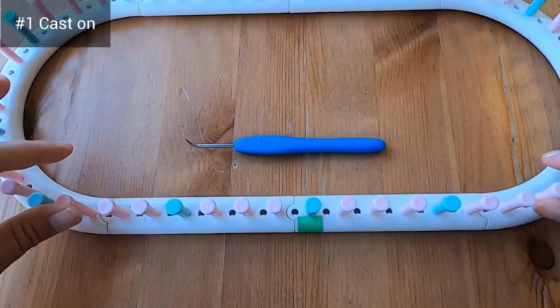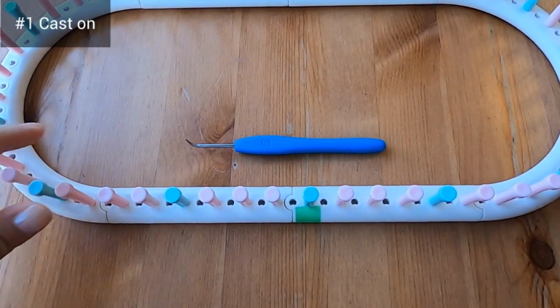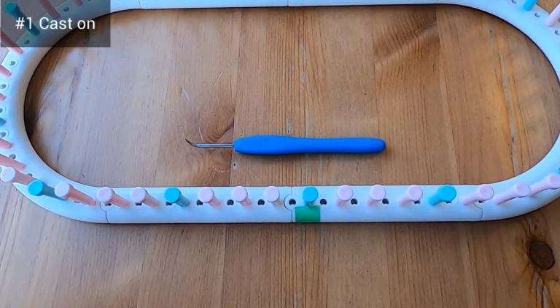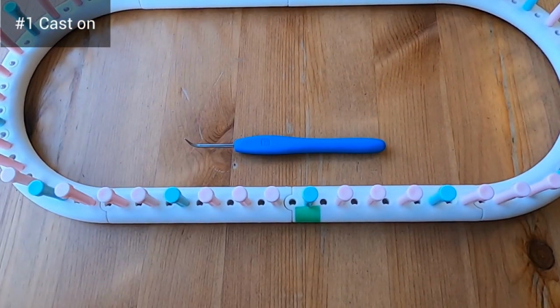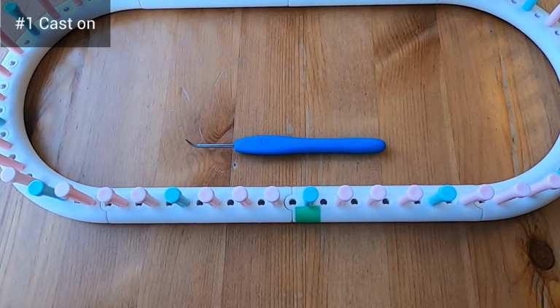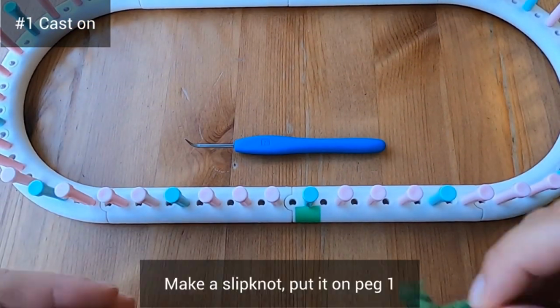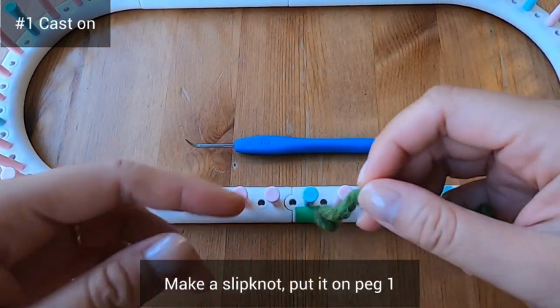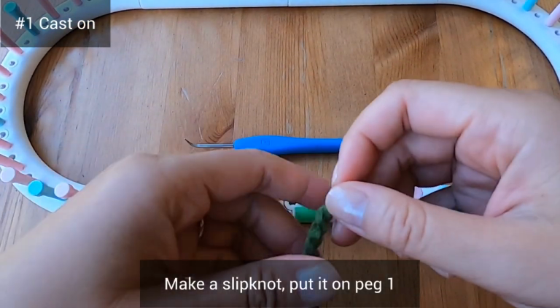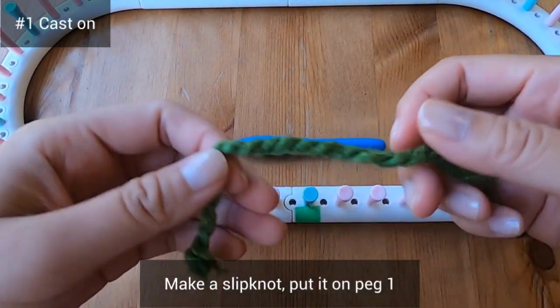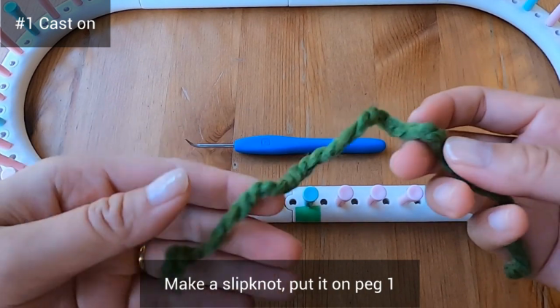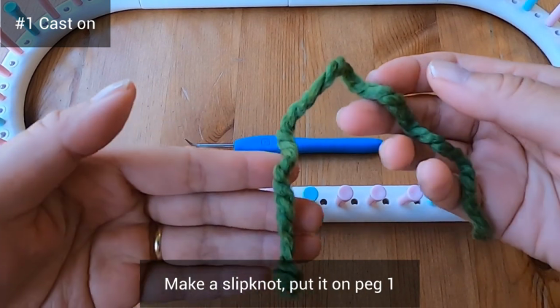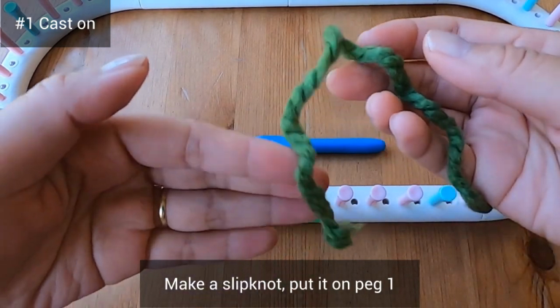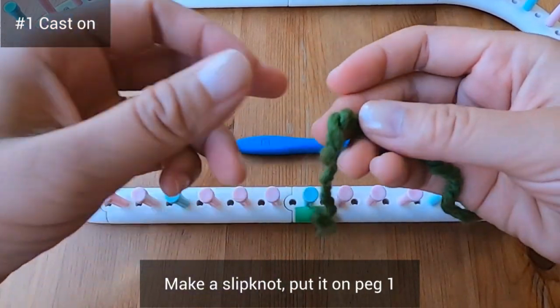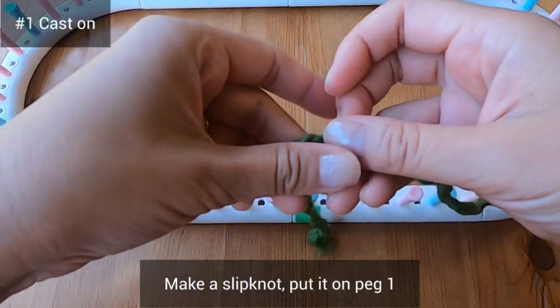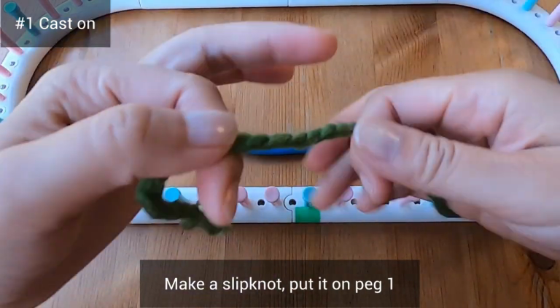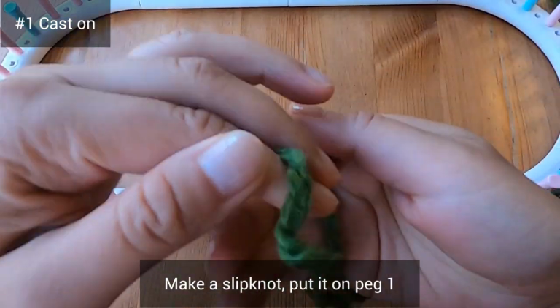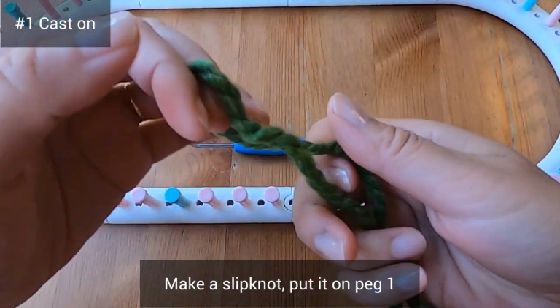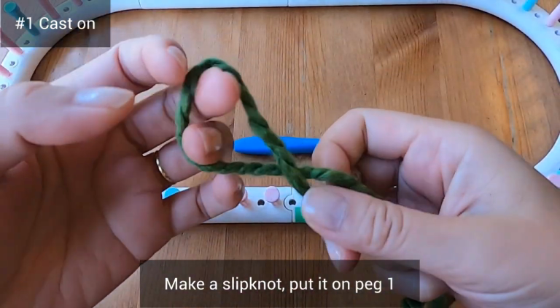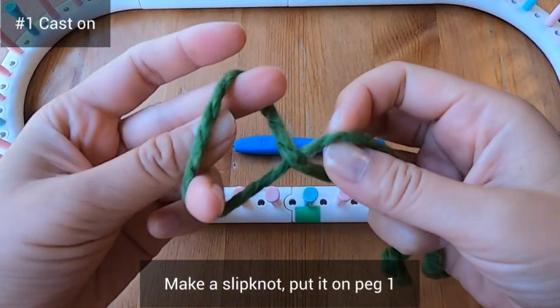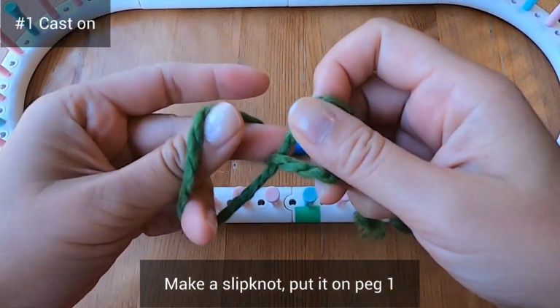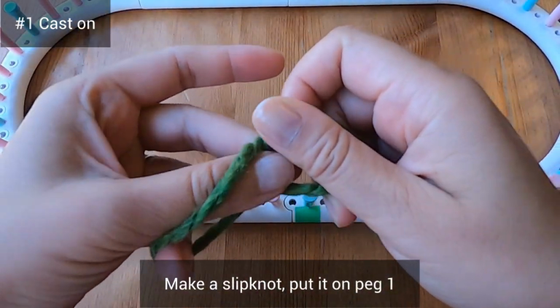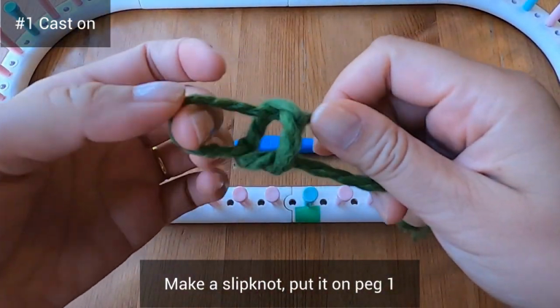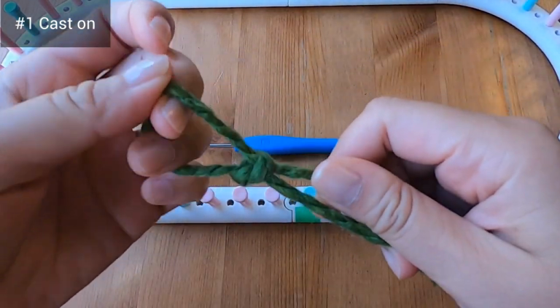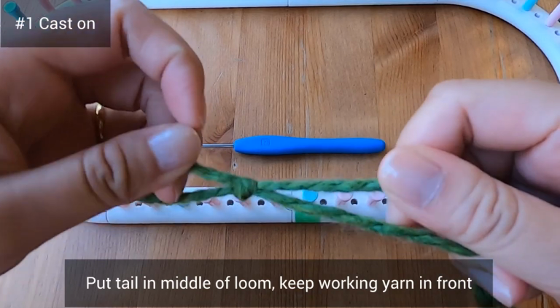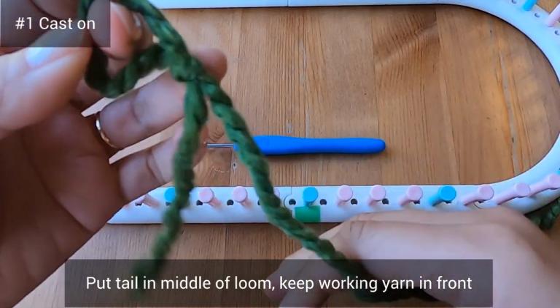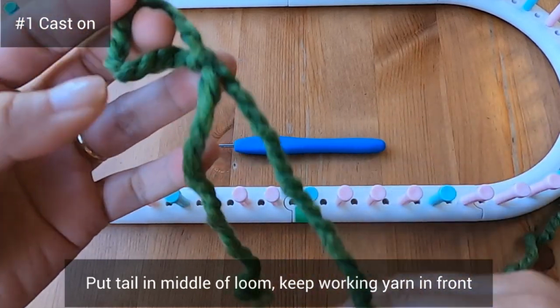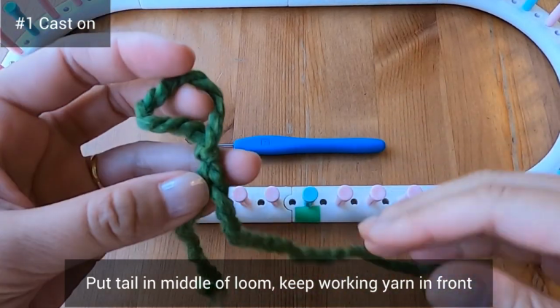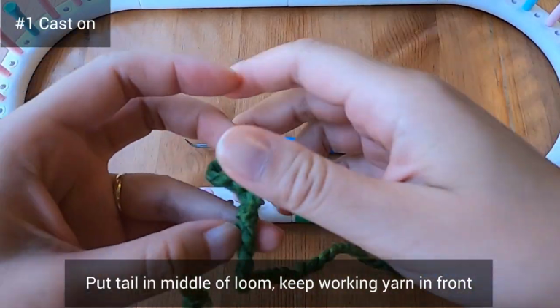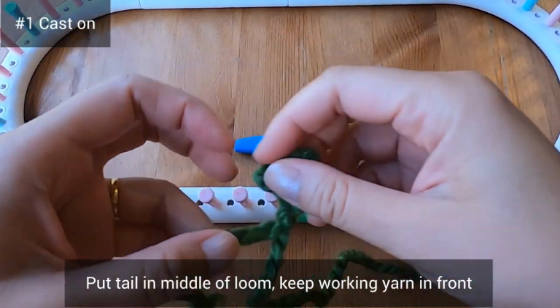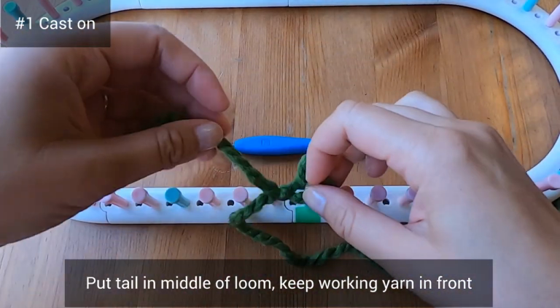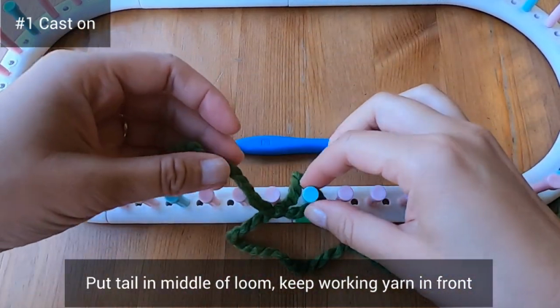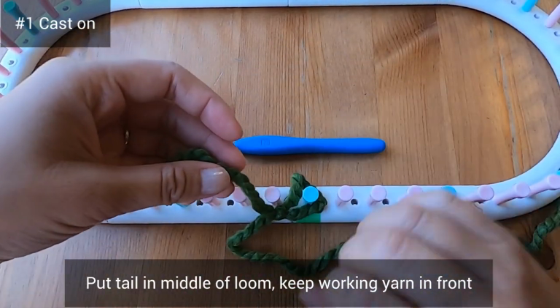To start your chain cast on, you'll make a slip knot with a tail of at least six inches and put it on peg one. You'll put the tail in the middle of the loom and keep your working yarn in front.